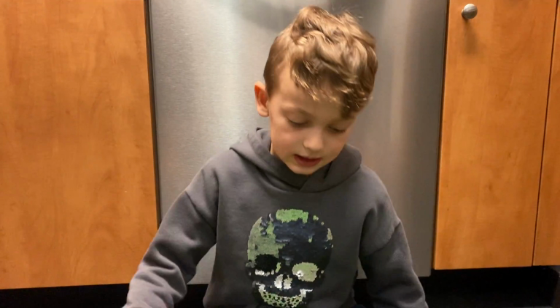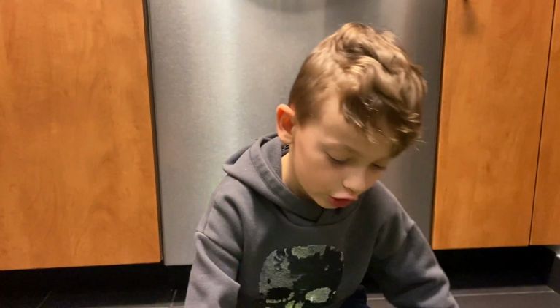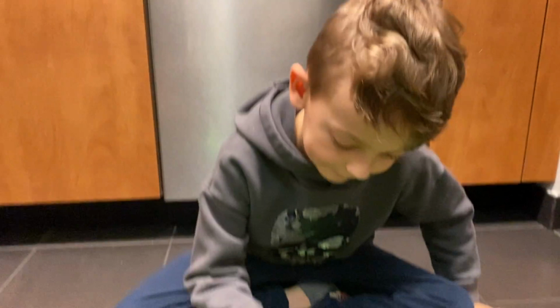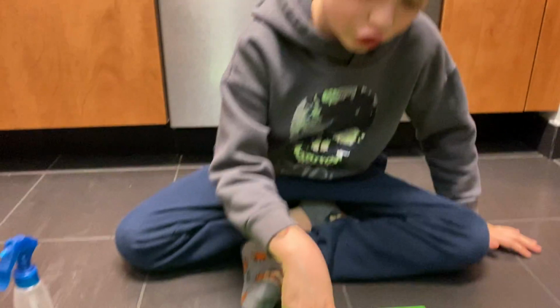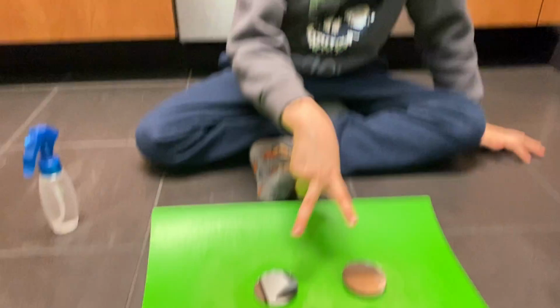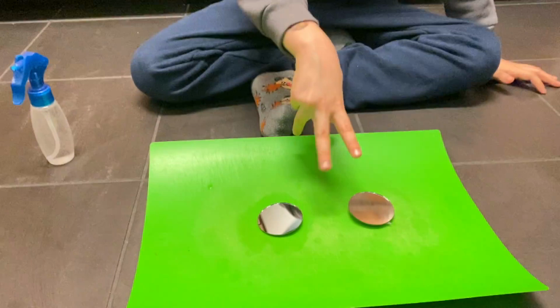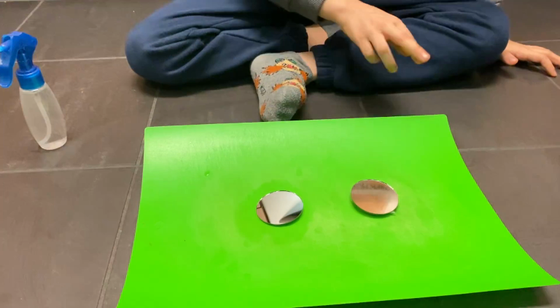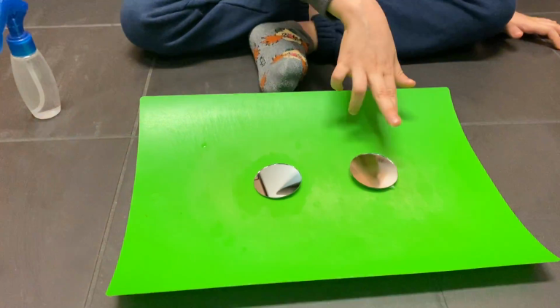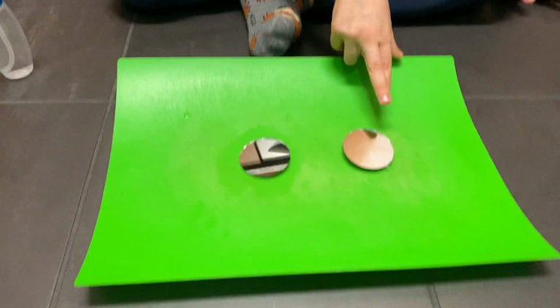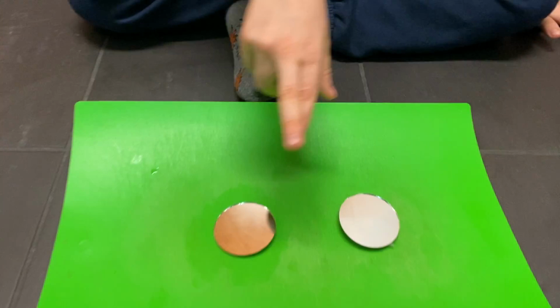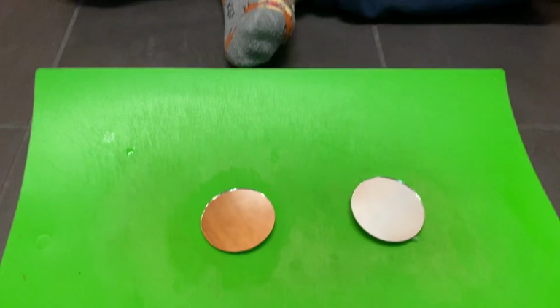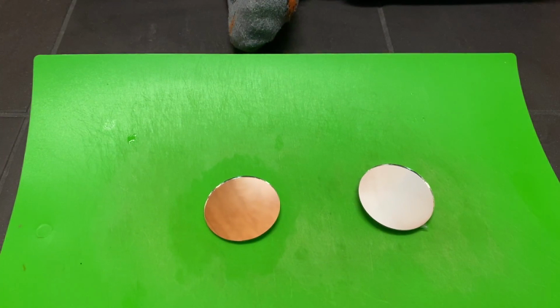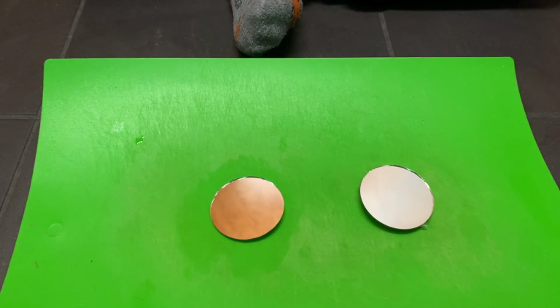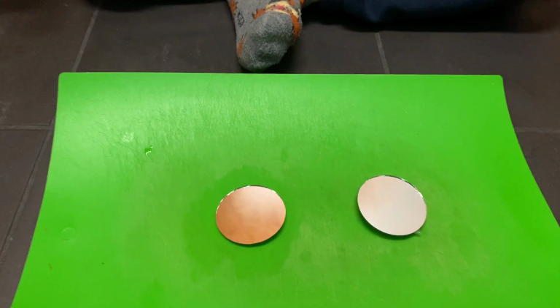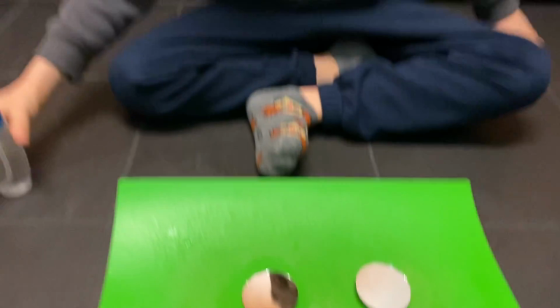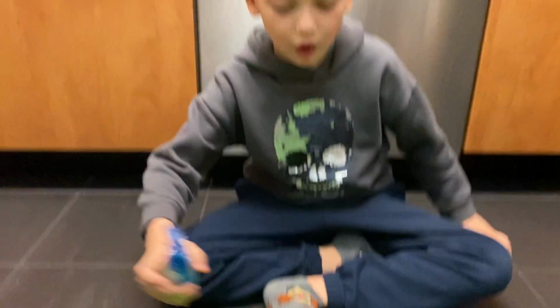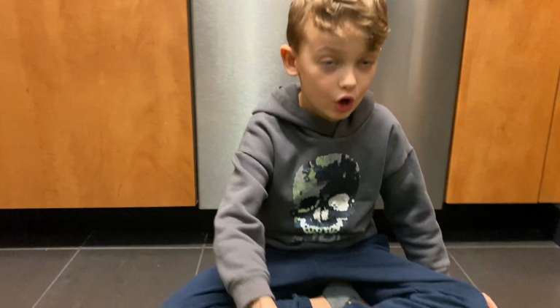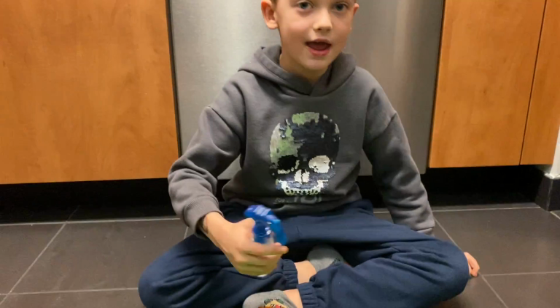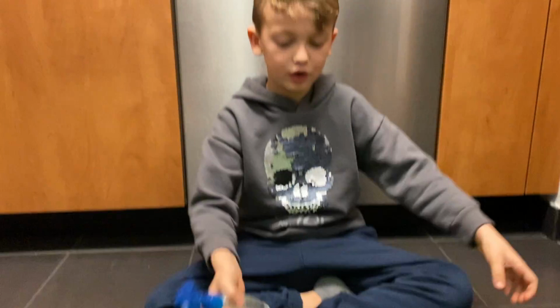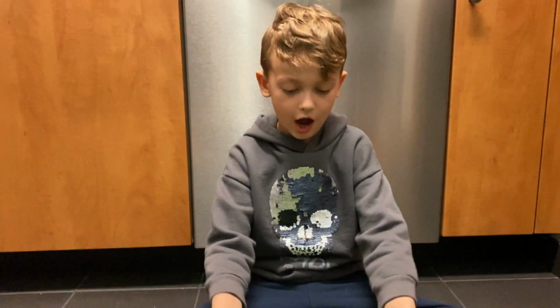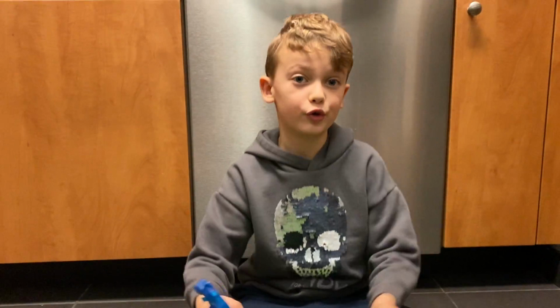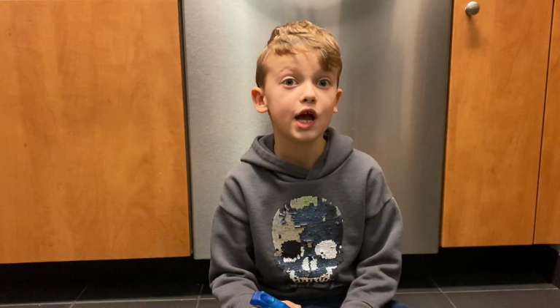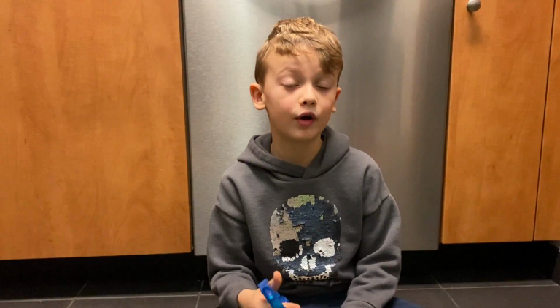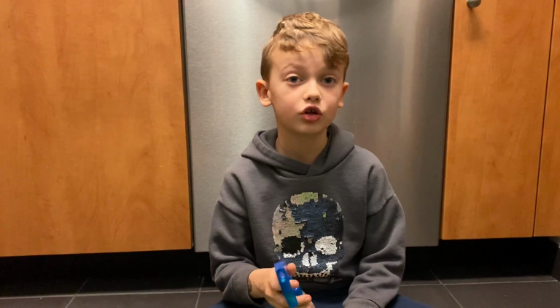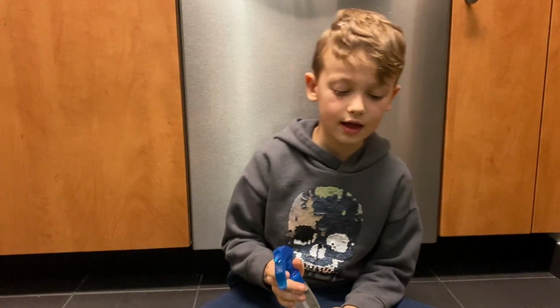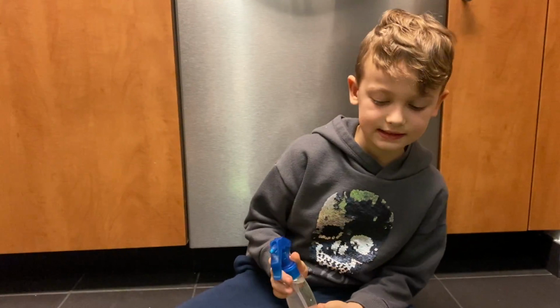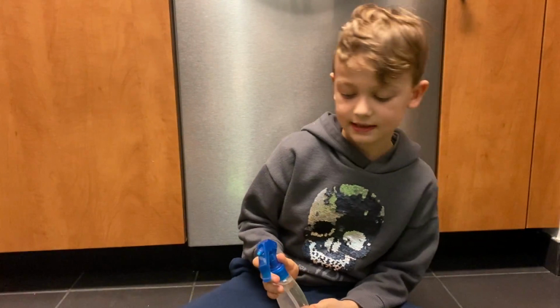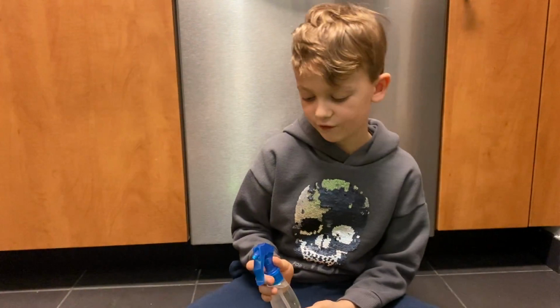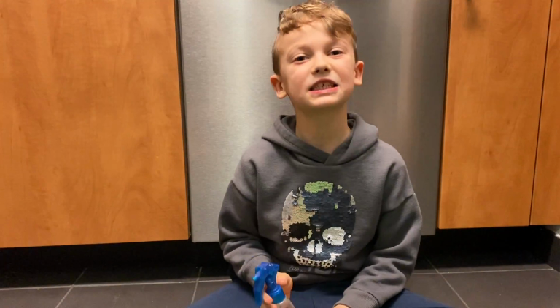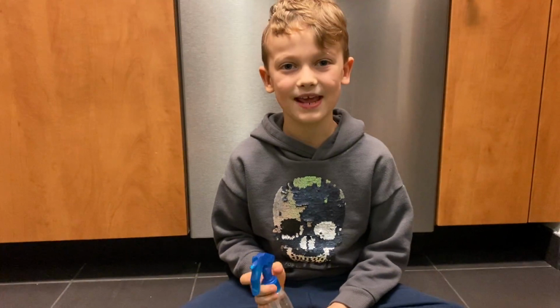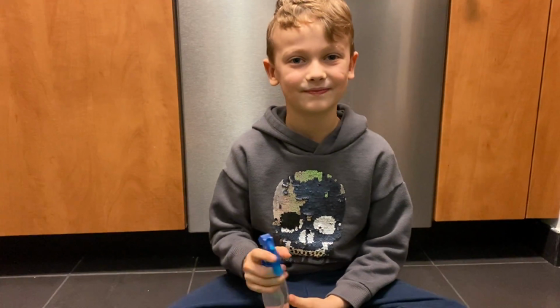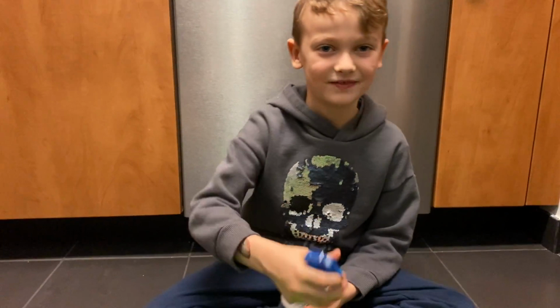Here I have two mirrors. One has hydrophobic spray and the other doesn't. When I put water and hold it up, we'll see which one has the hydrophobic spray. Ready?